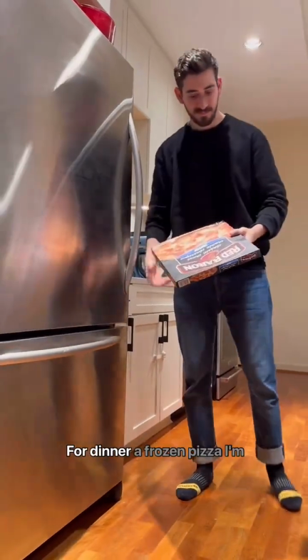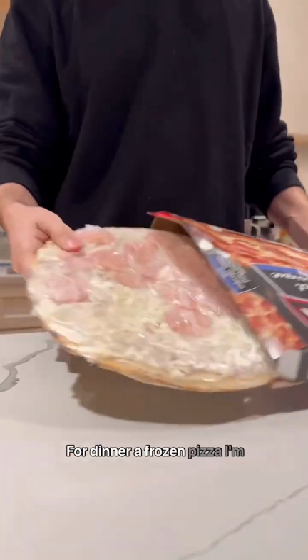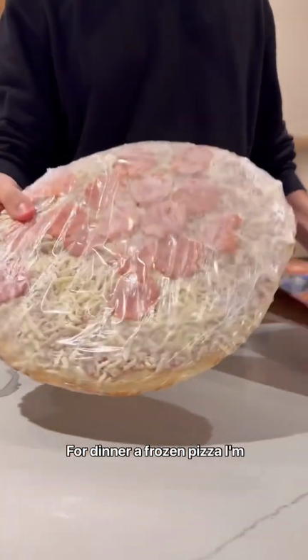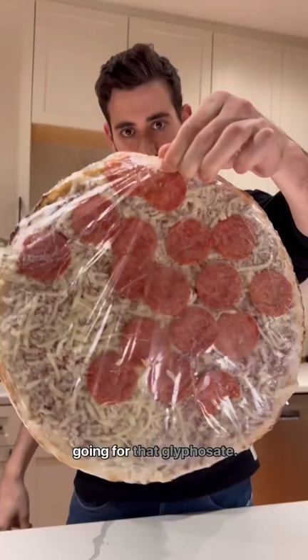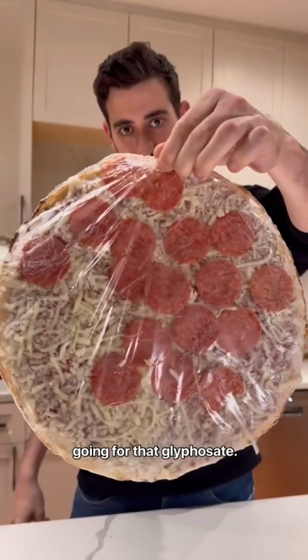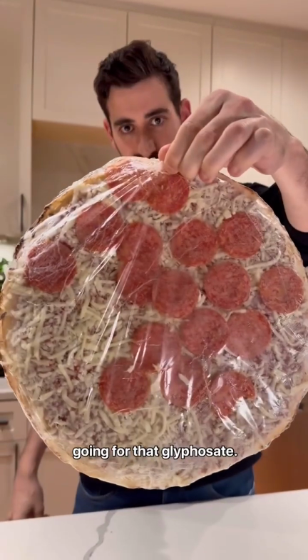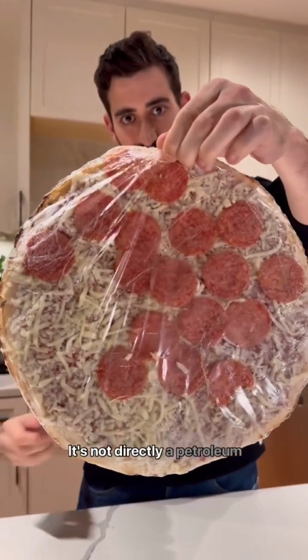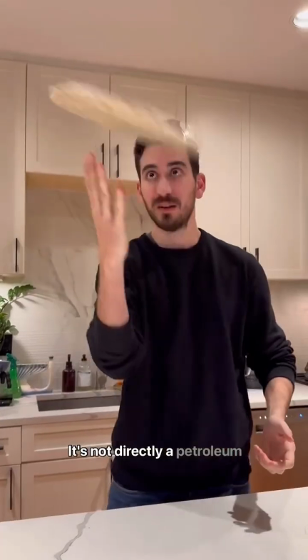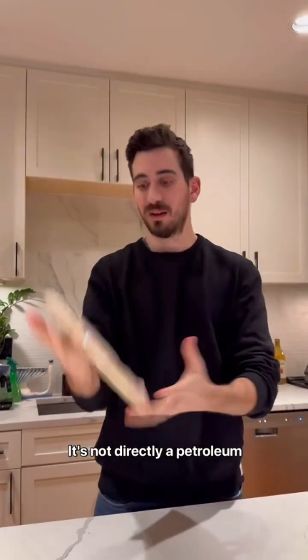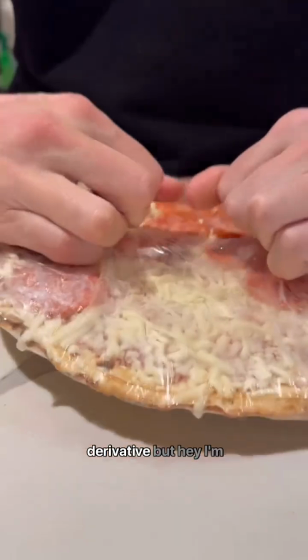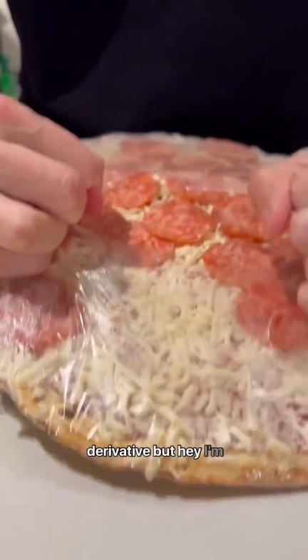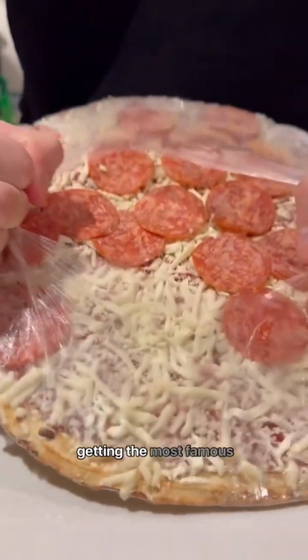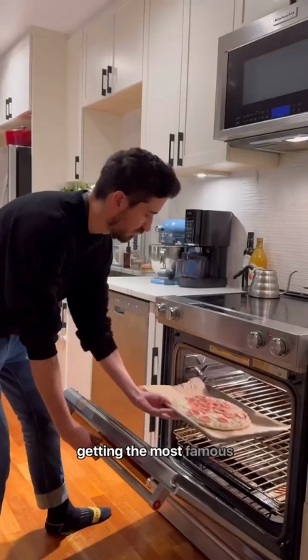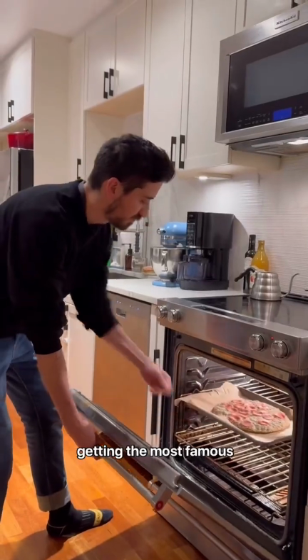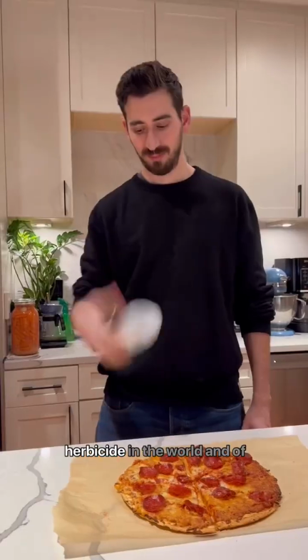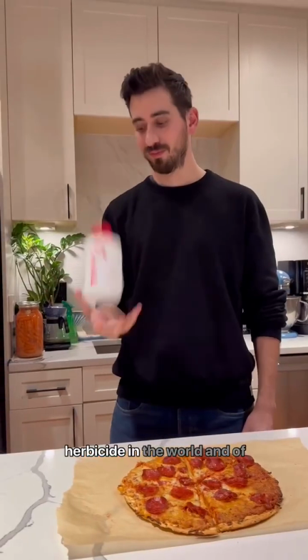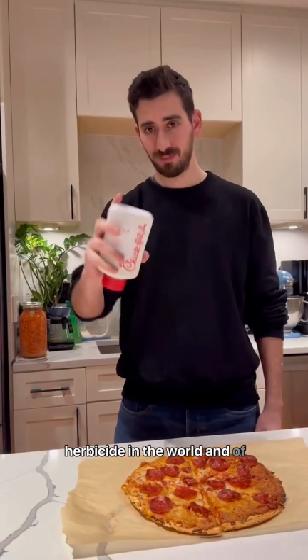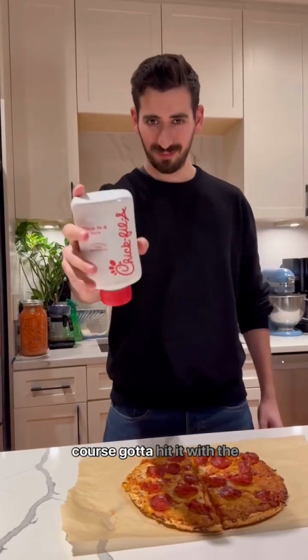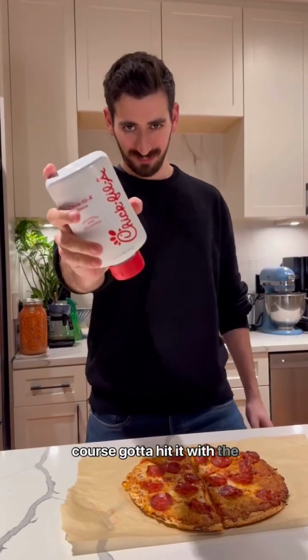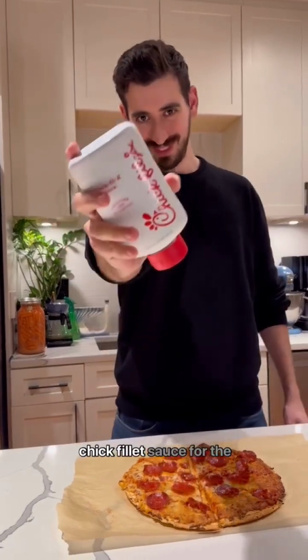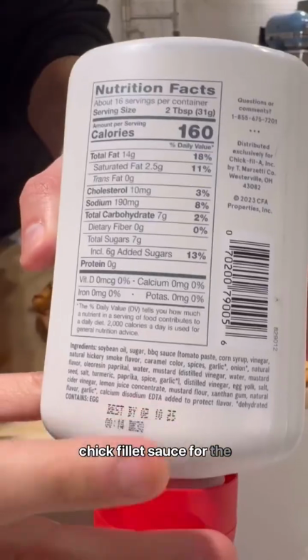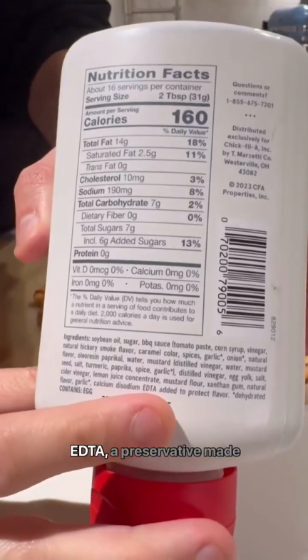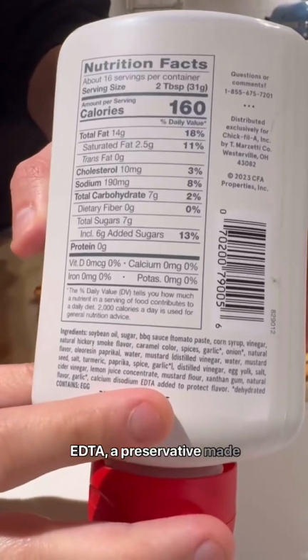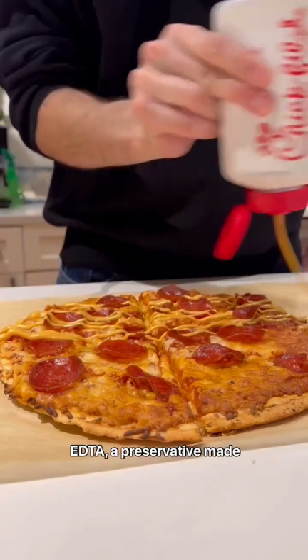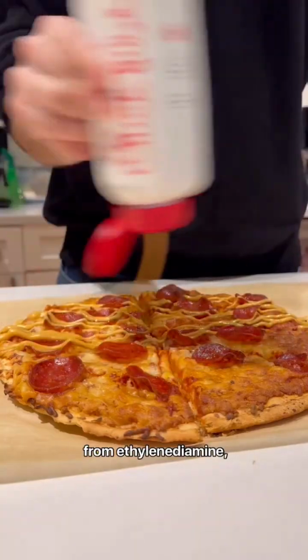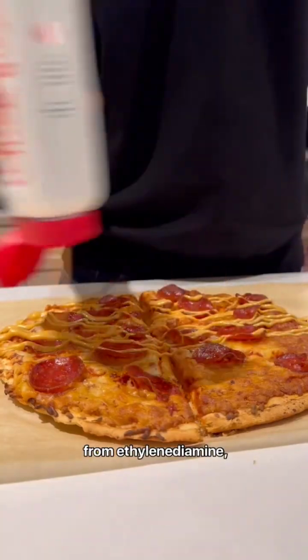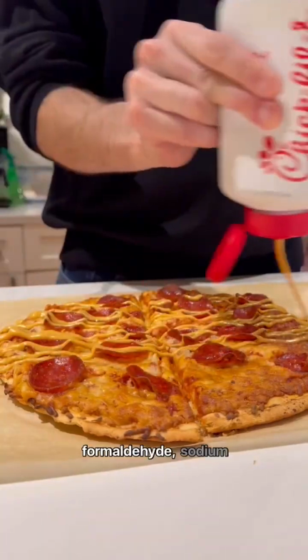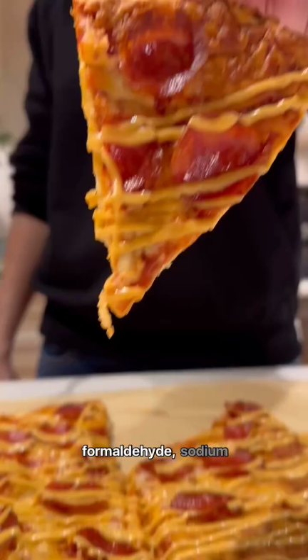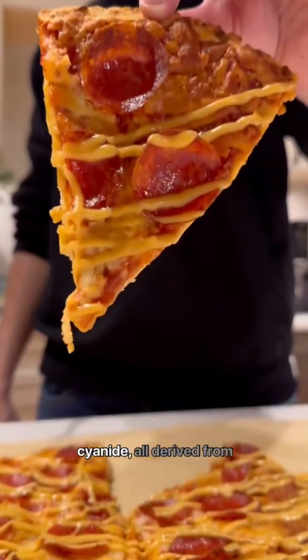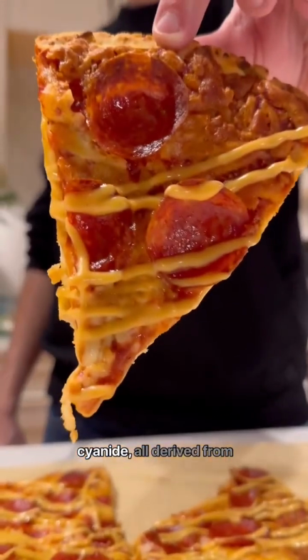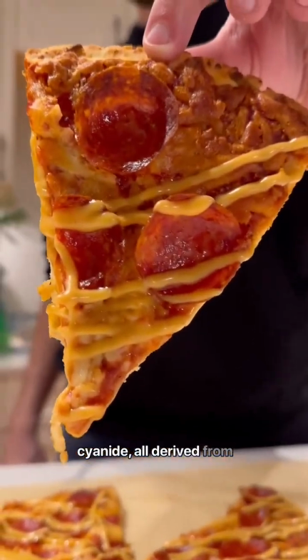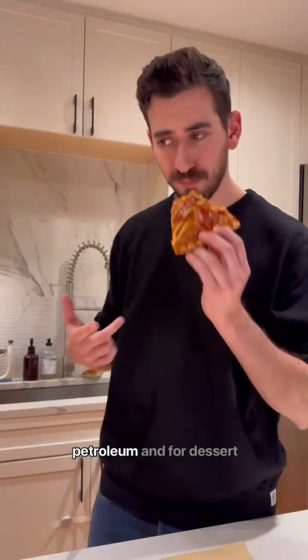For dinner, a frozen pizza — I'm going for that glyphosate, it's not directly a petroleum derivative, but hey, I'm getting the most famous herbicide in the world. And of course gotta eat it with a Chick-fil-A sauce for the EDTA, a preservative made from ethylene diamine, formaldehyde, and sodium cyanide, all derived from petroleum.